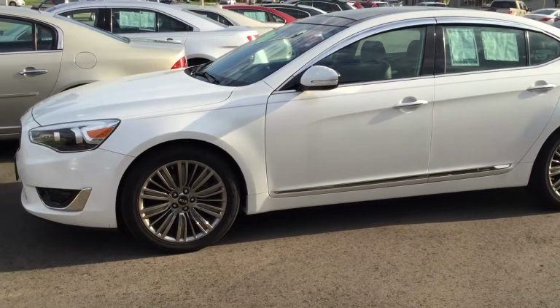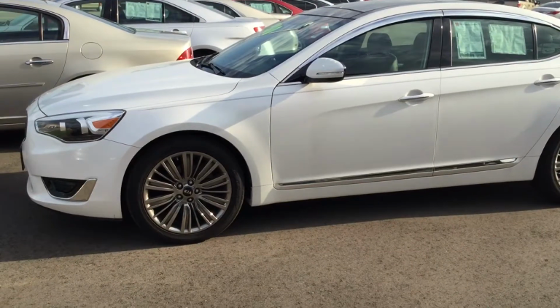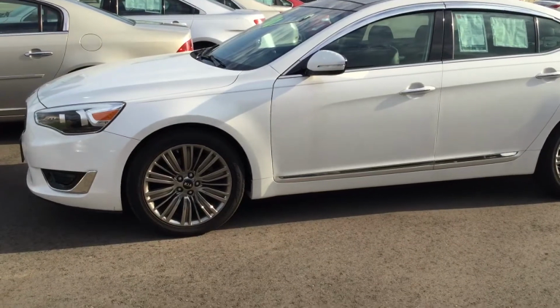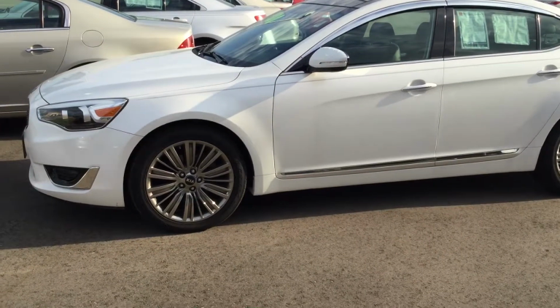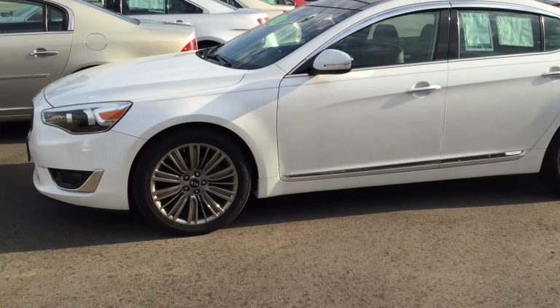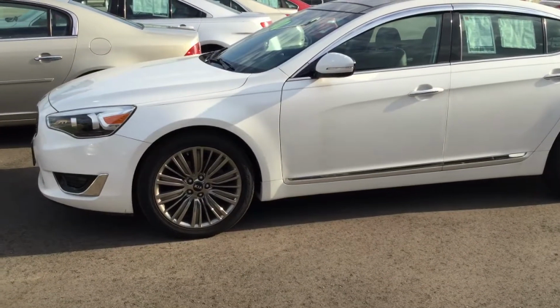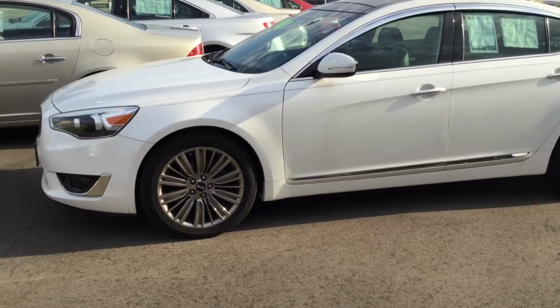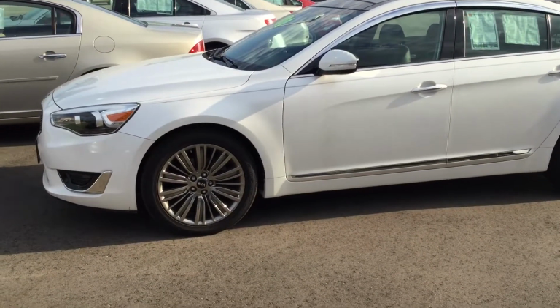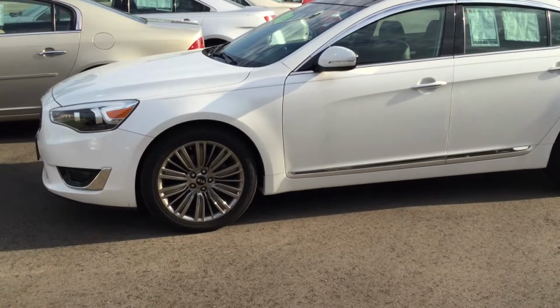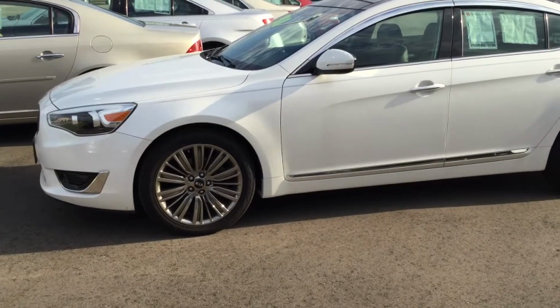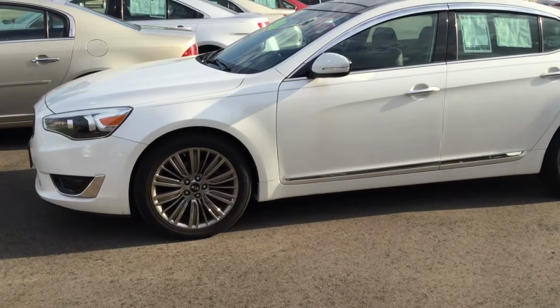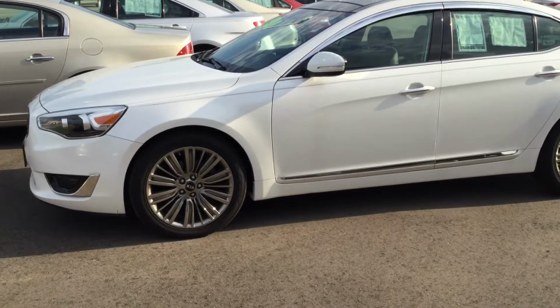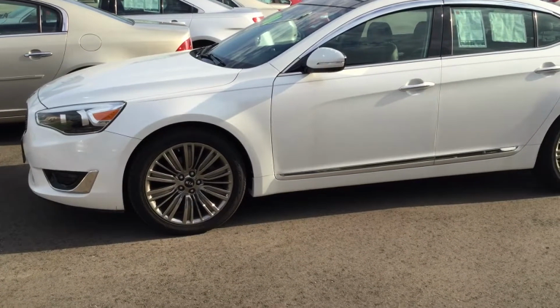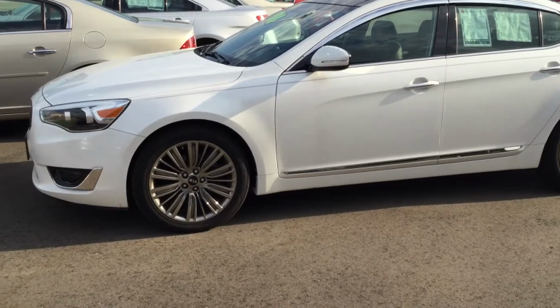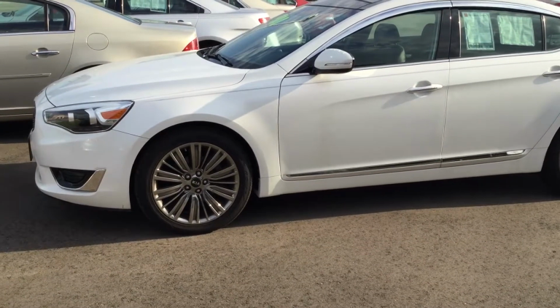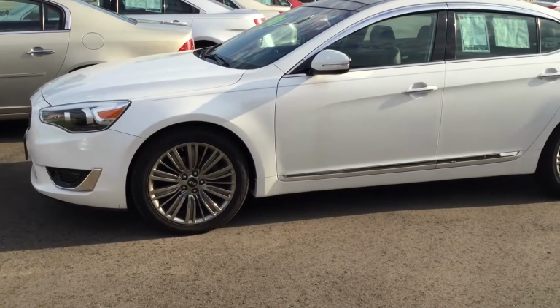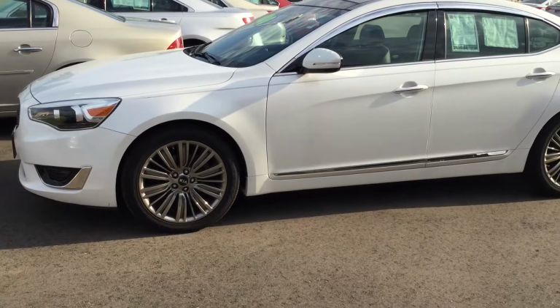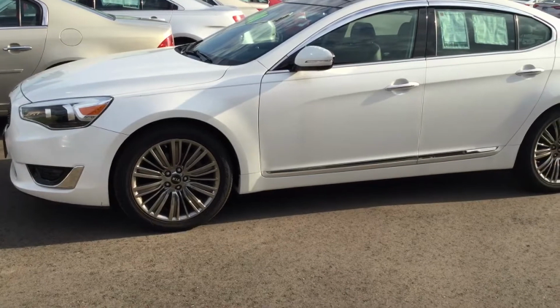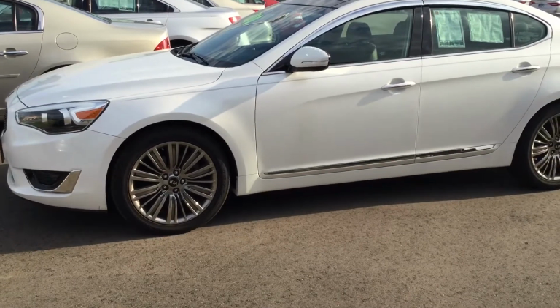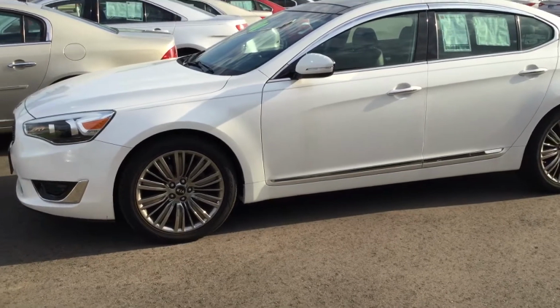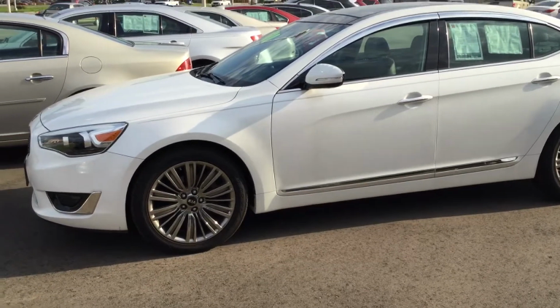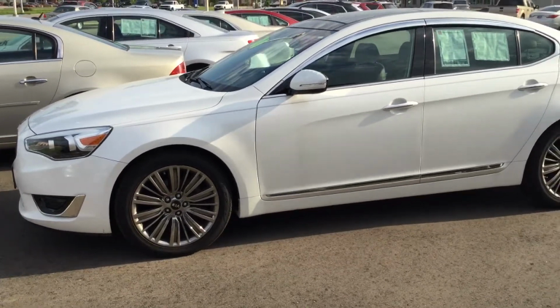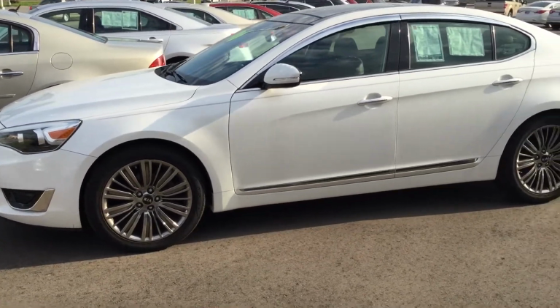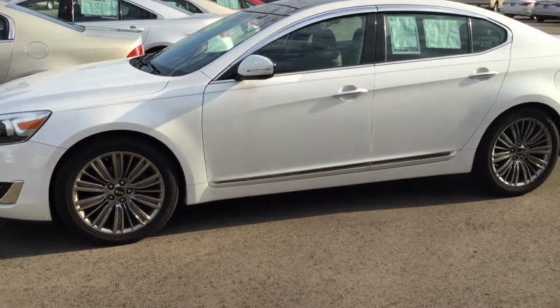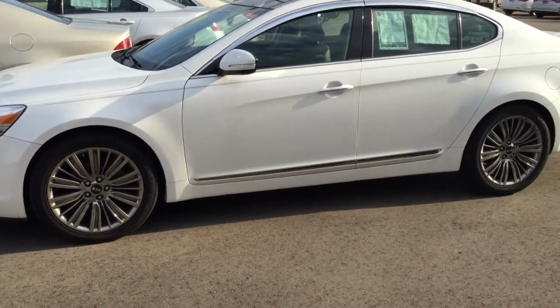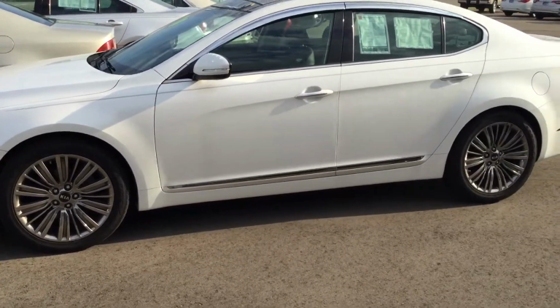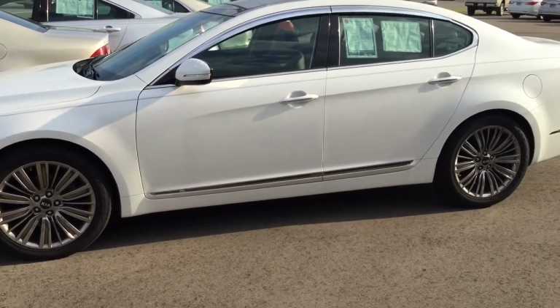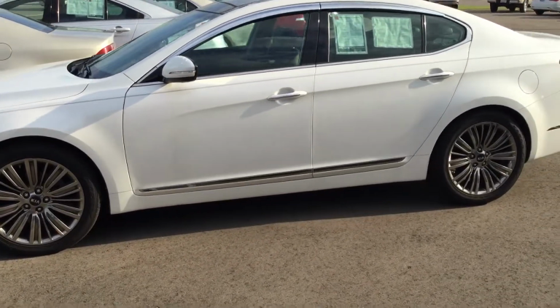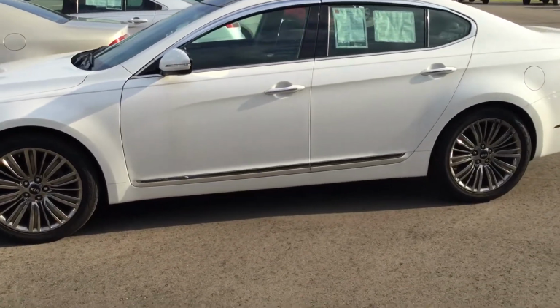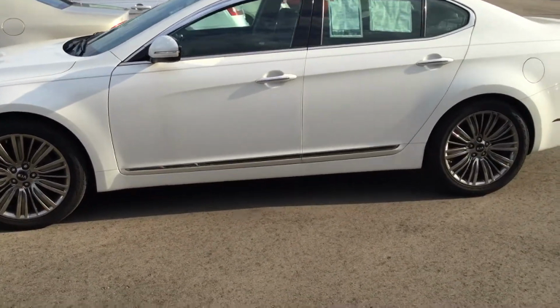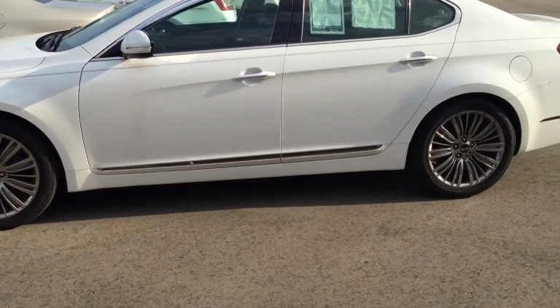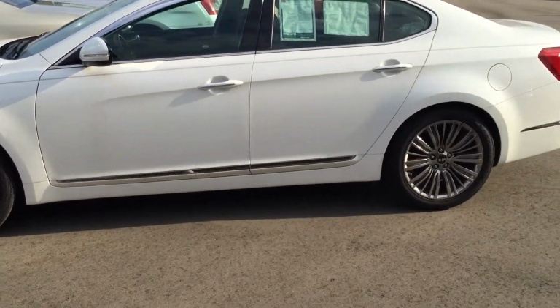Hello Greg, Zach here at Gordie Boucher Hyundai of Janesville. Just wanted to go ahead and make you a quick video on this beautiful Kia Cadenza that we spoke about on the phone a couple minutes ago.